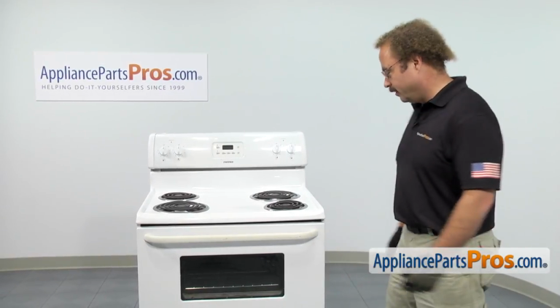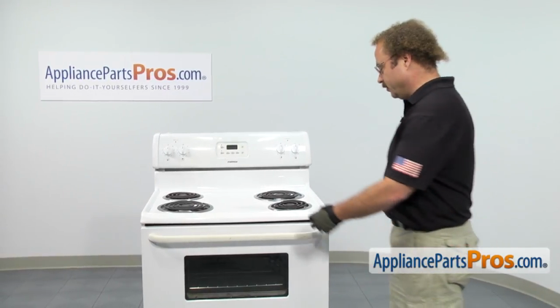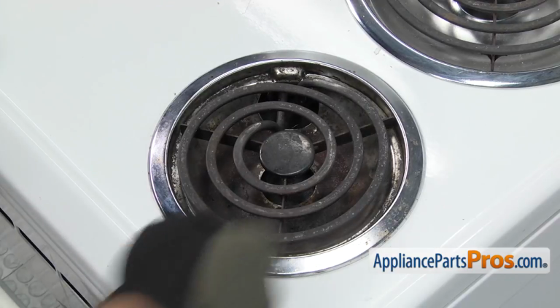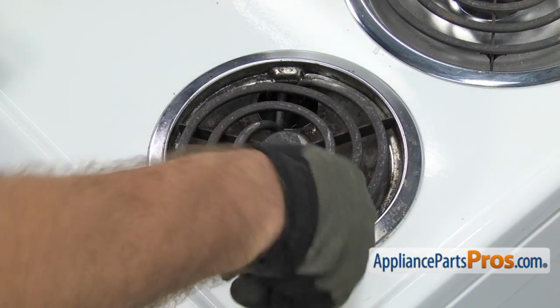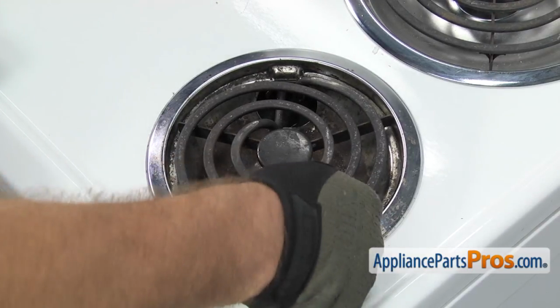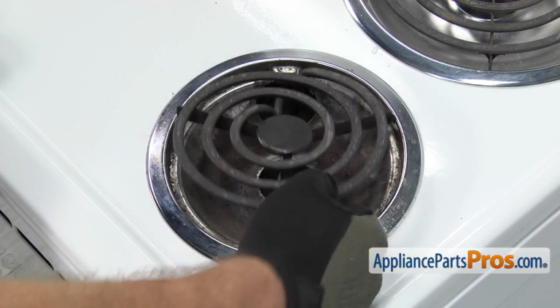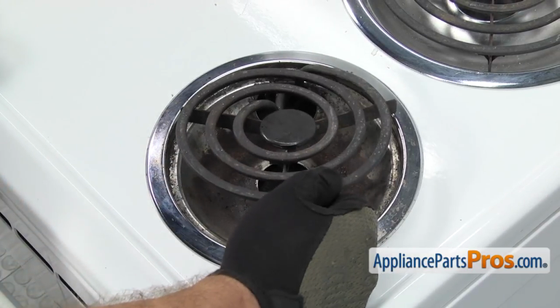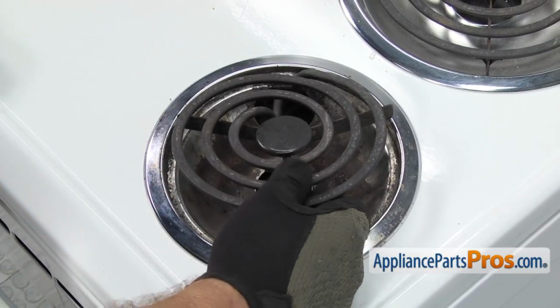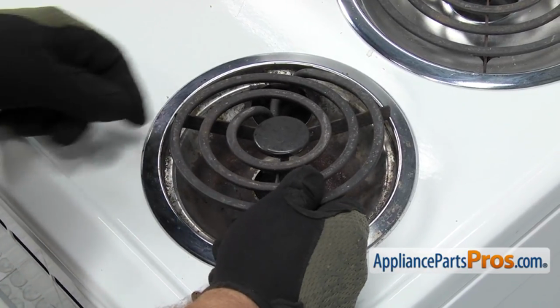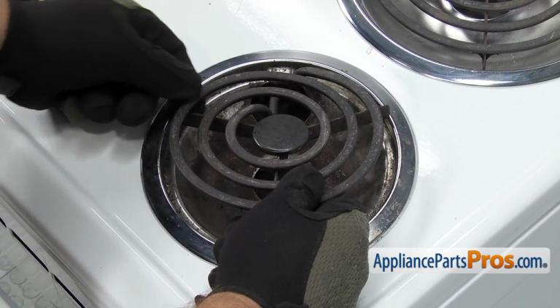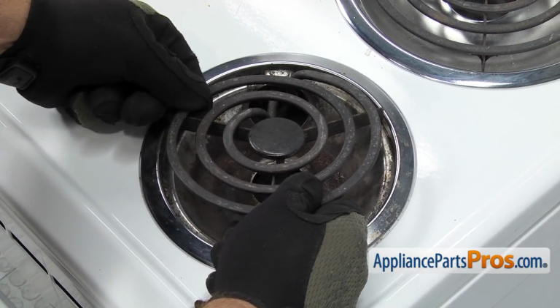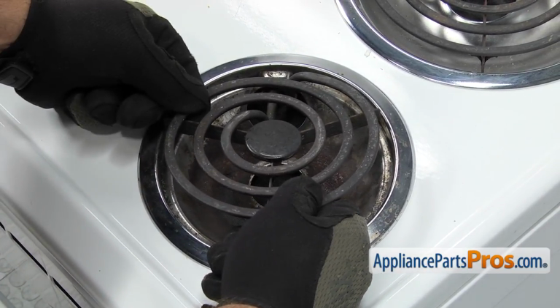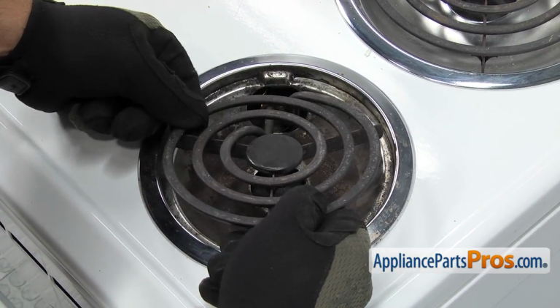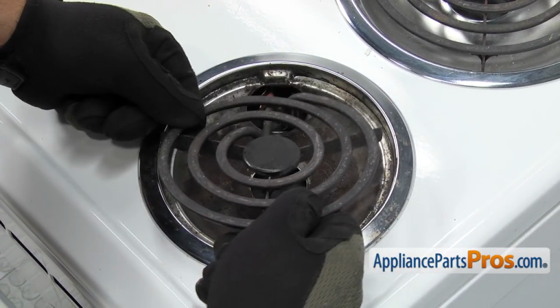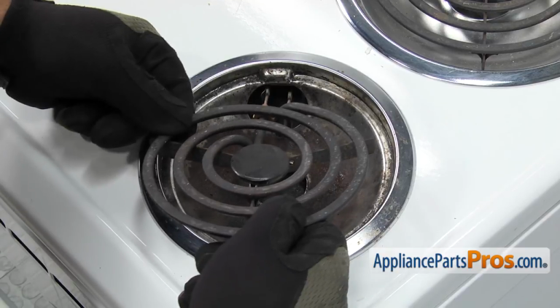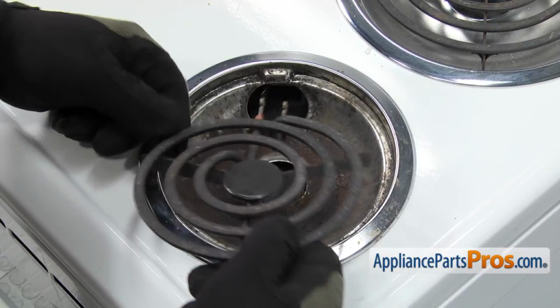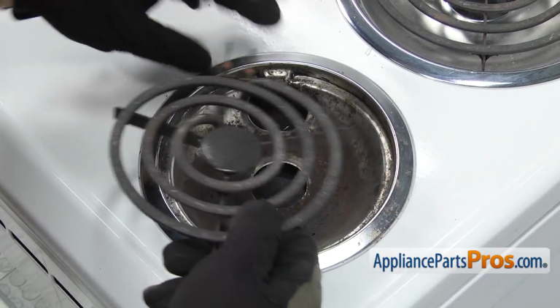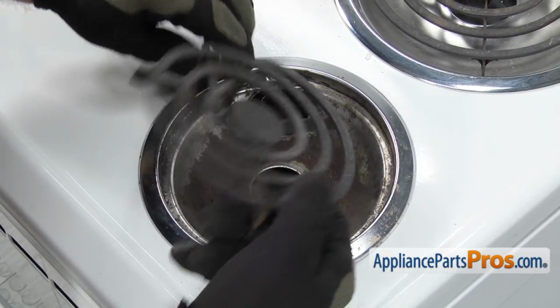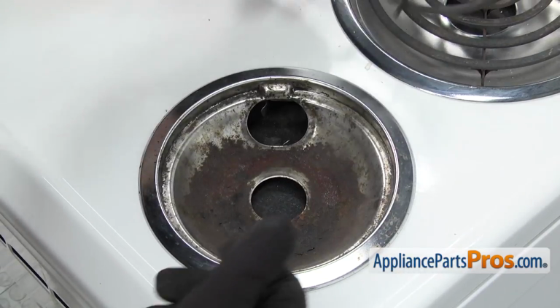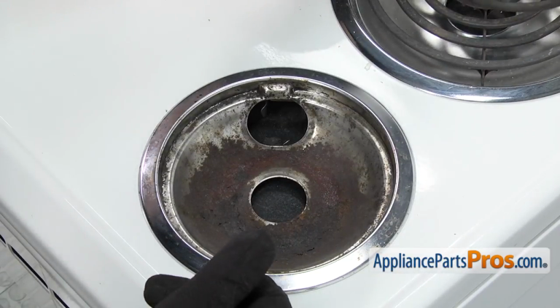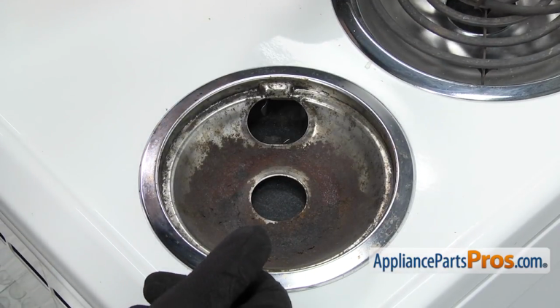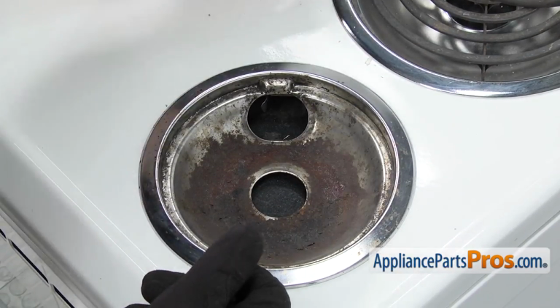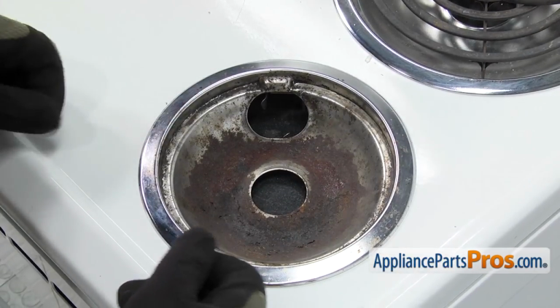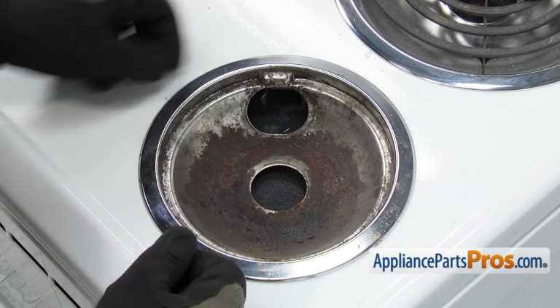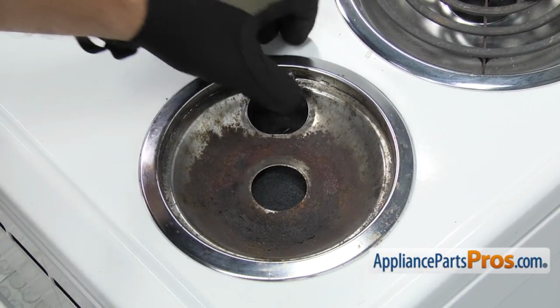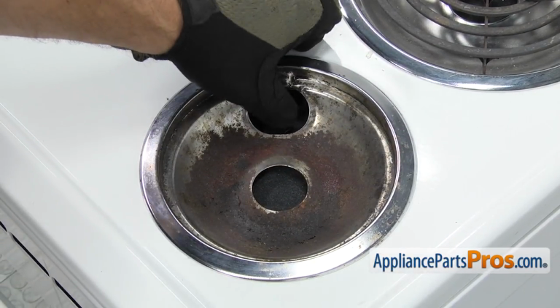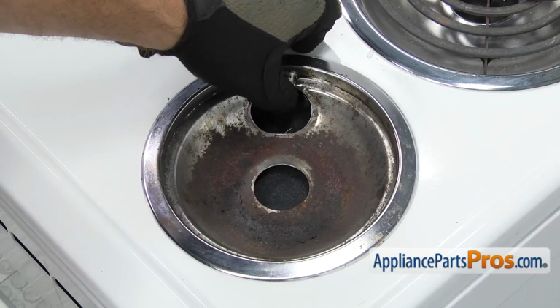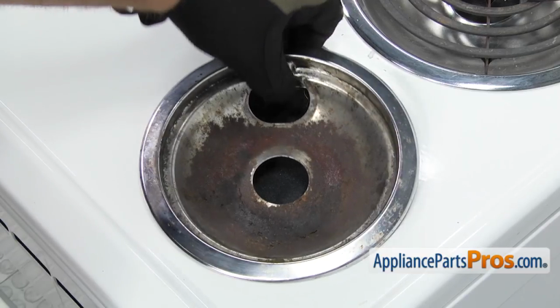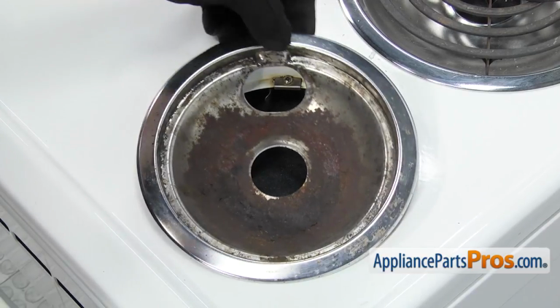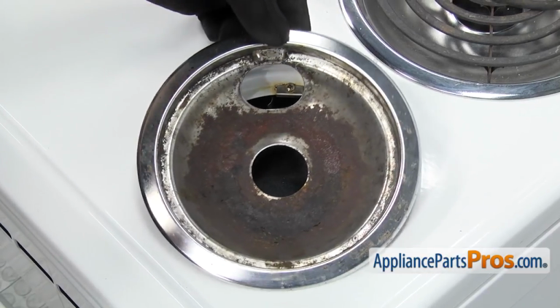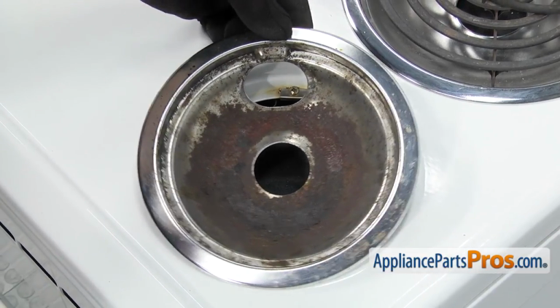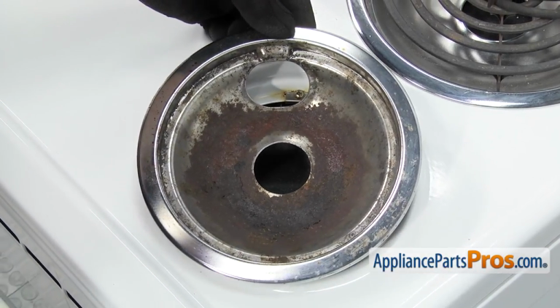All you have to do is lift up on the element. Once you have the element lifted up, you can carefully unplug it from the terminal block and set it aside. Once you have the element out of the way, we can grab the small drip pan and lift it off the range.